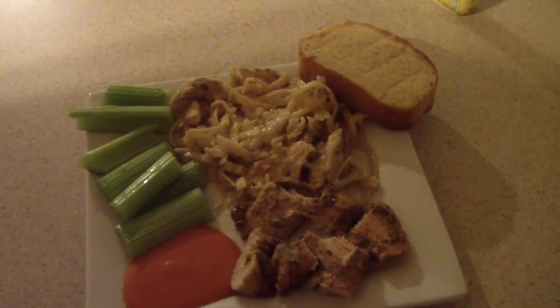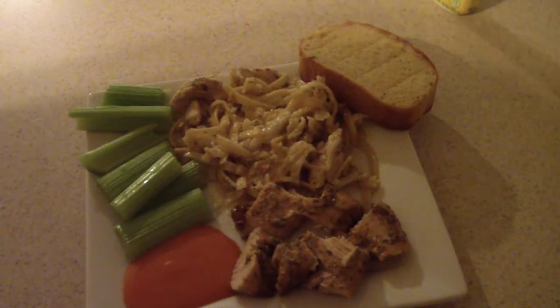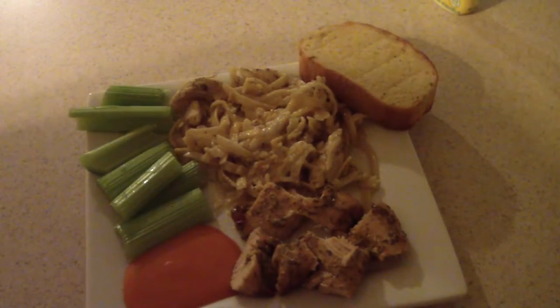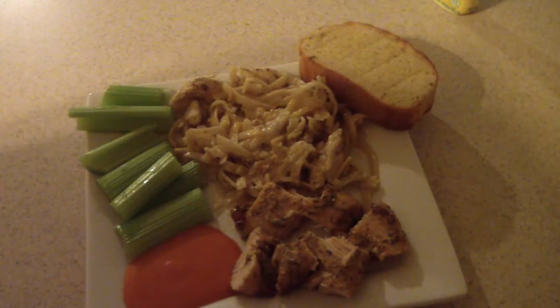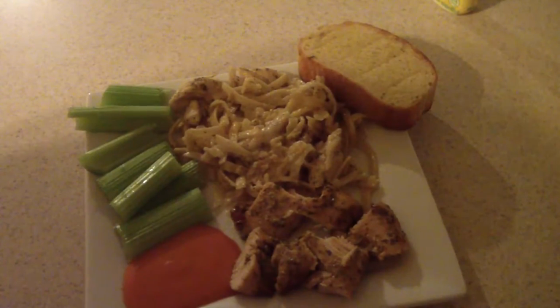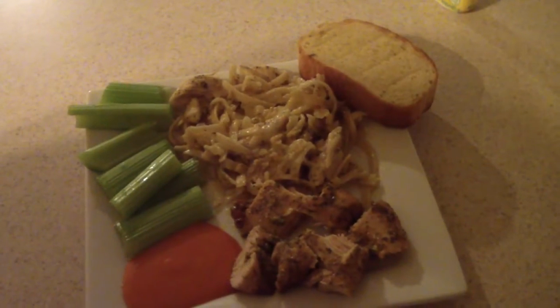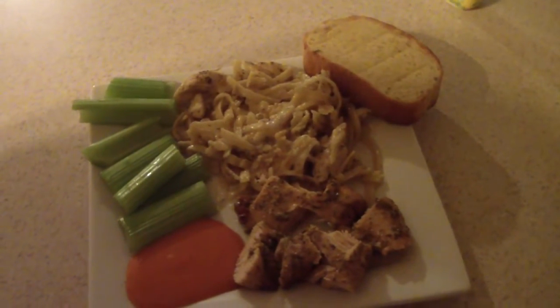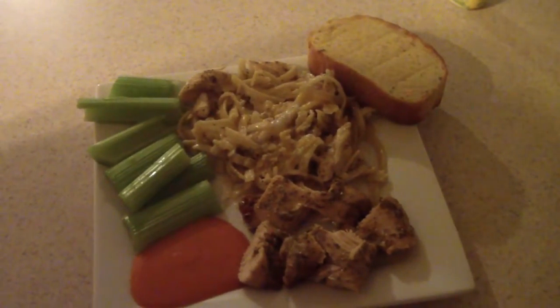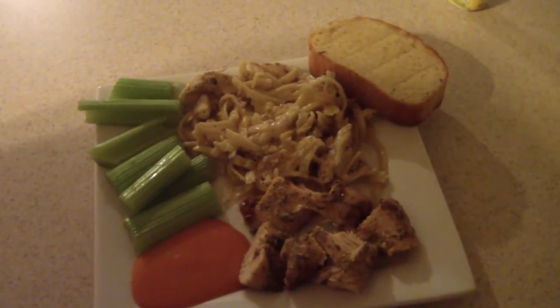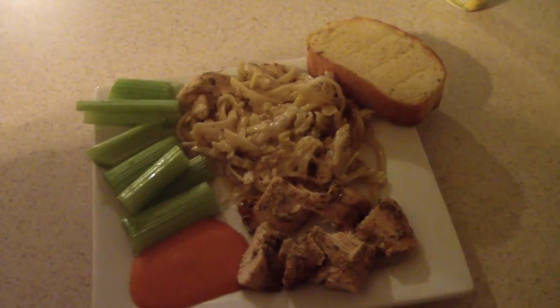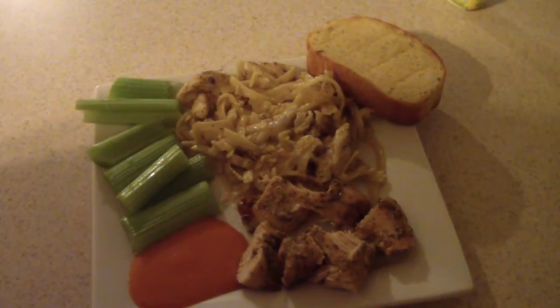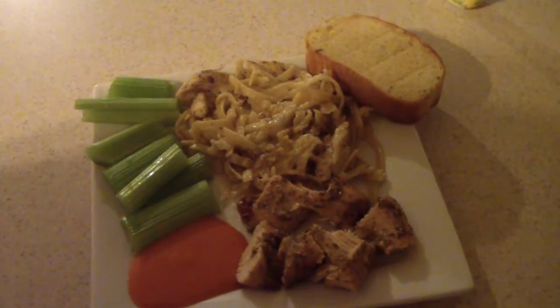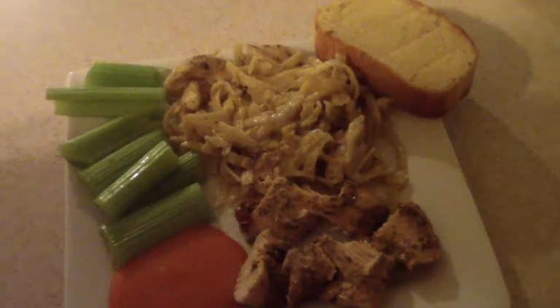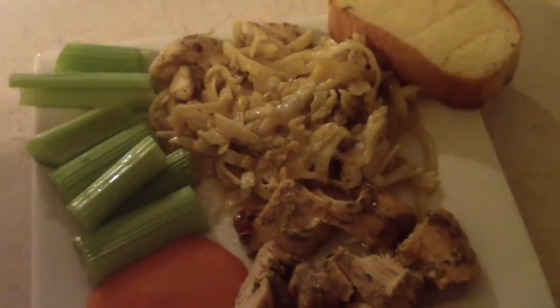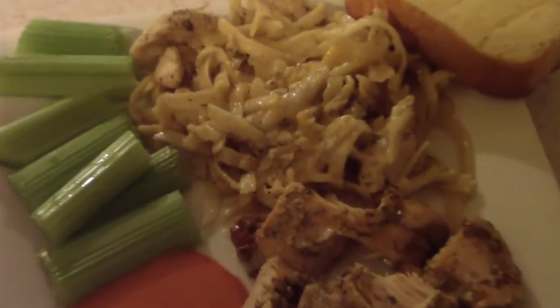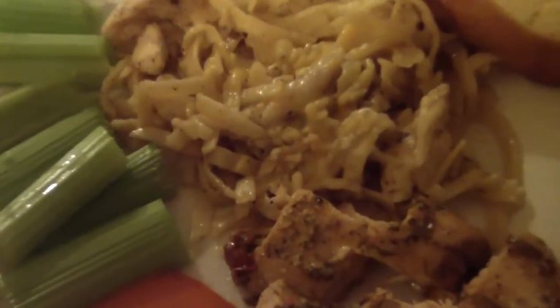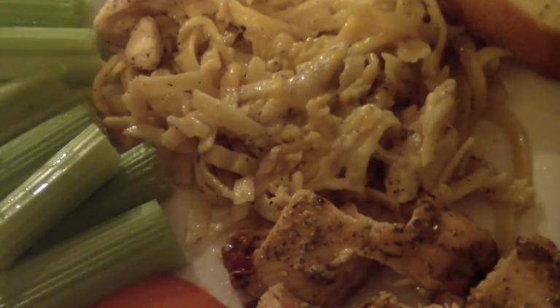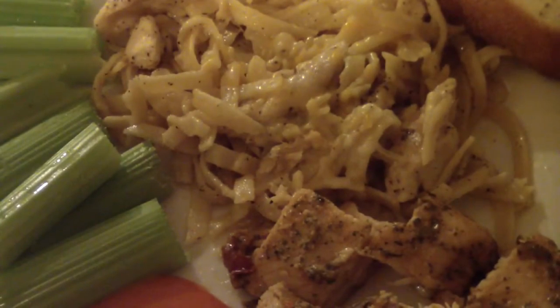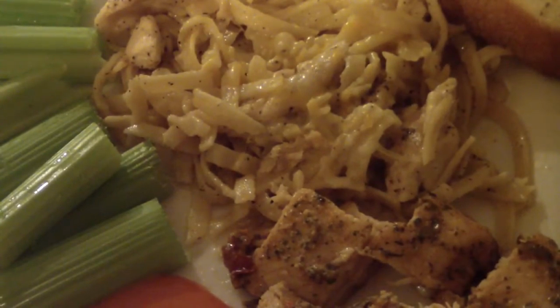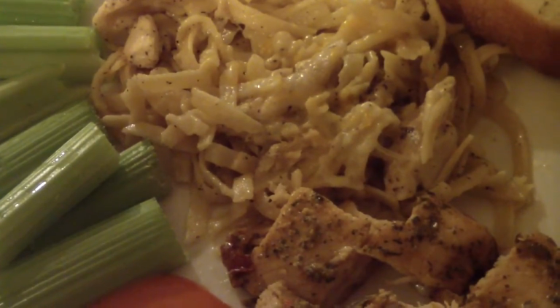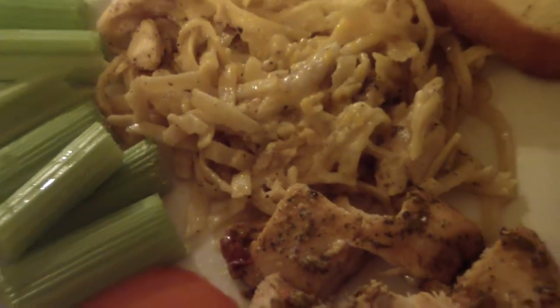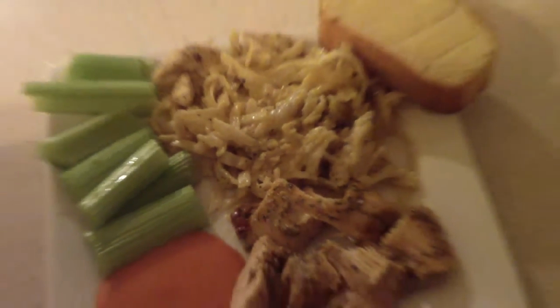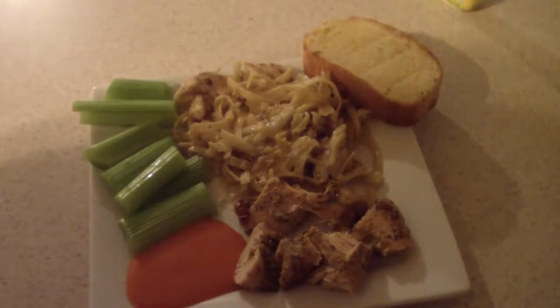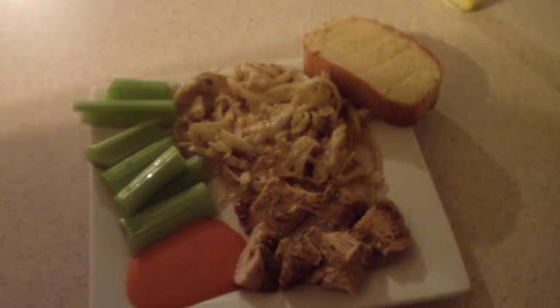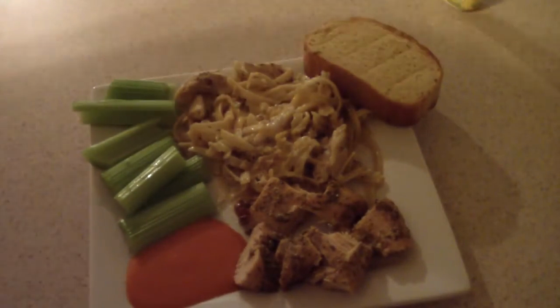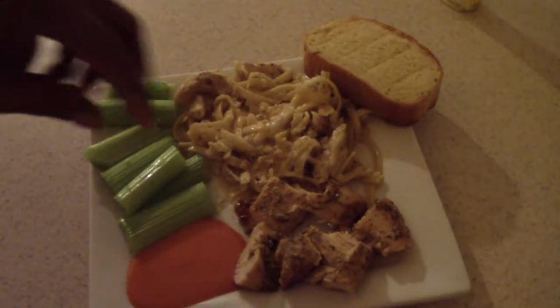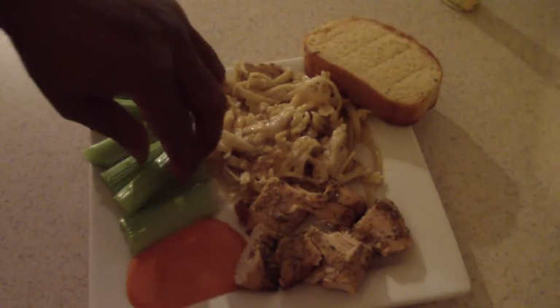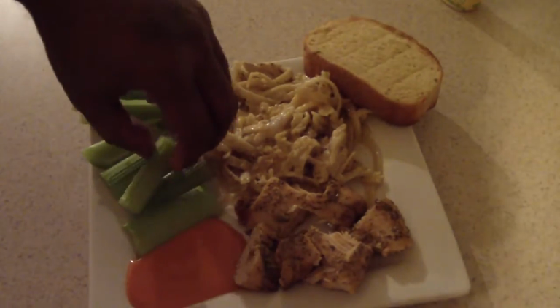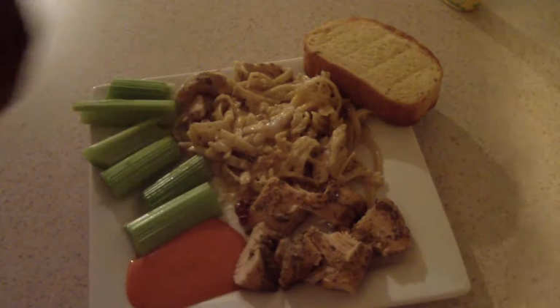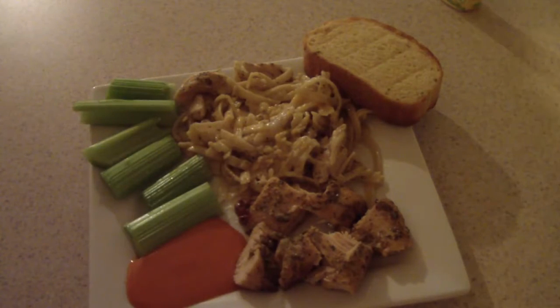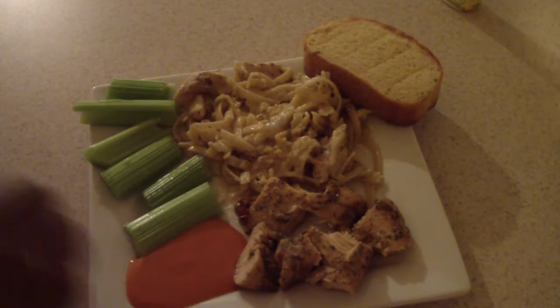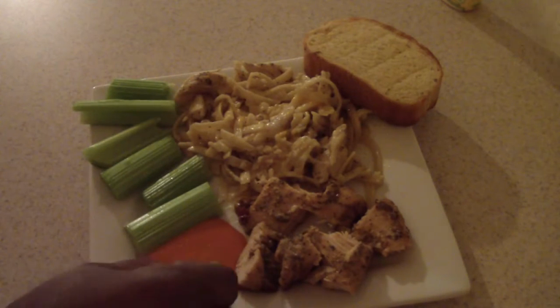Anyway guys, this is my dinner. Hit like if you like it, remember to subscribe, and thanks for watching.